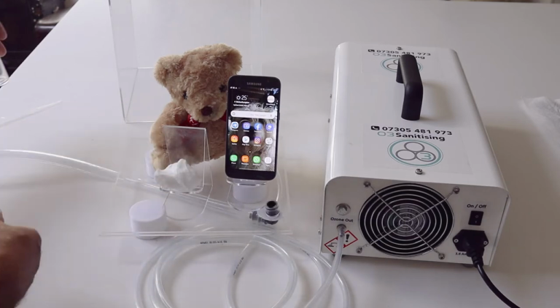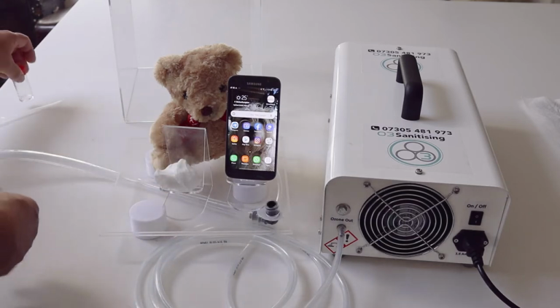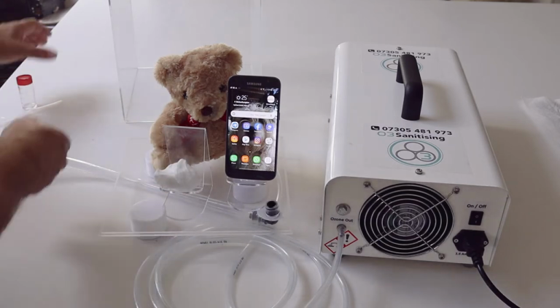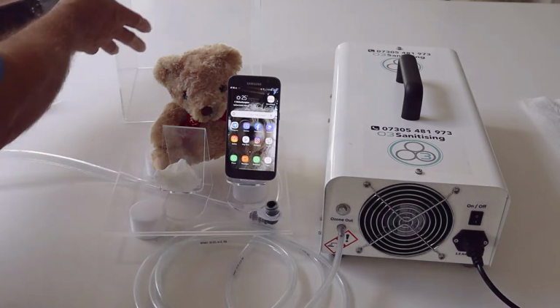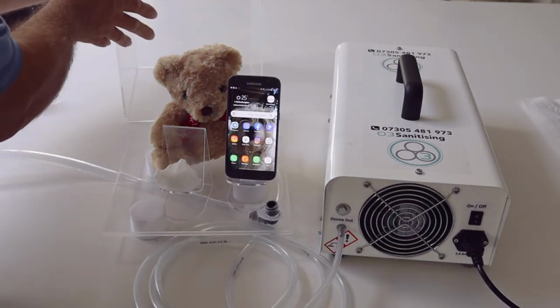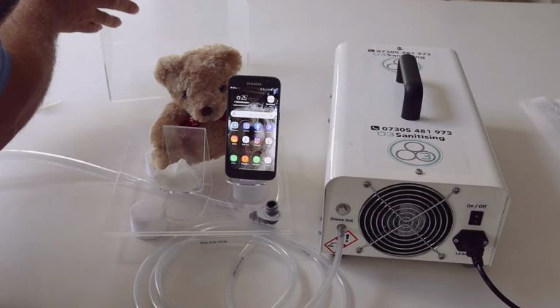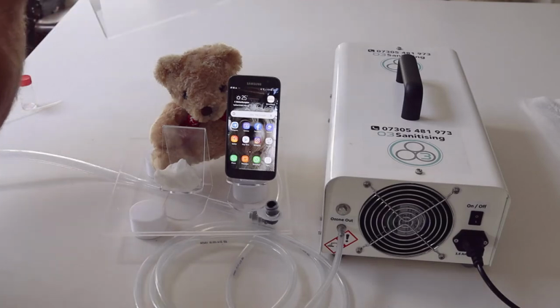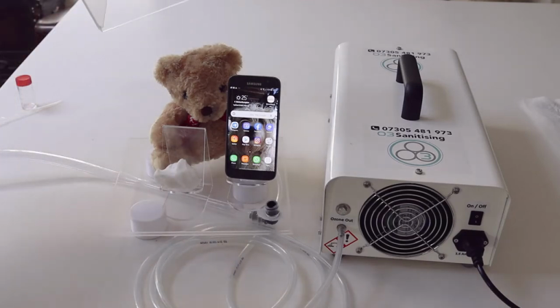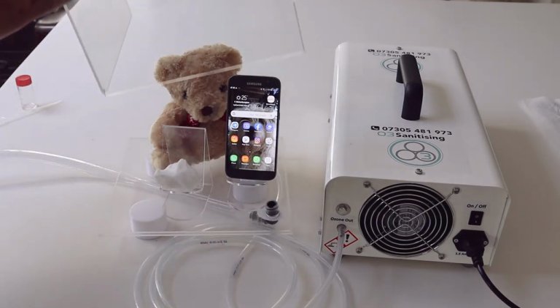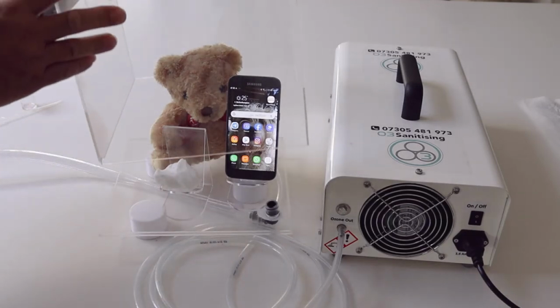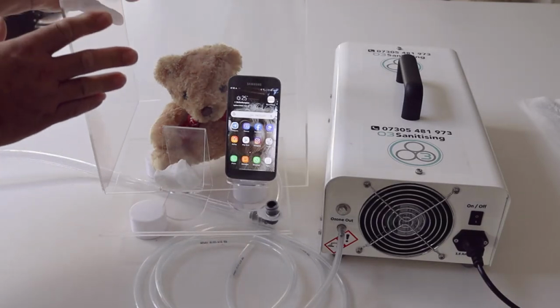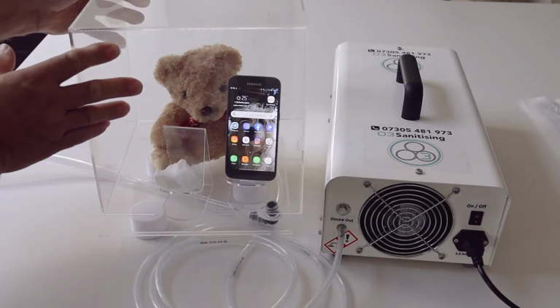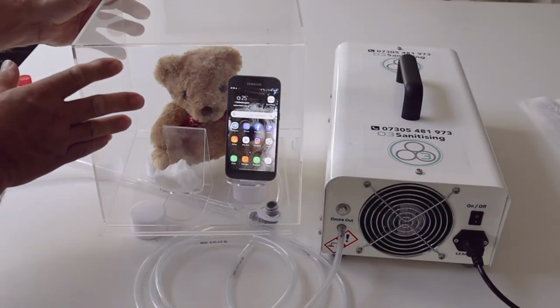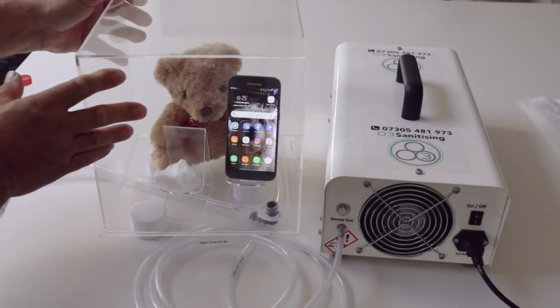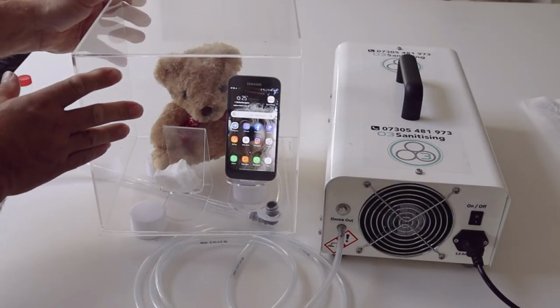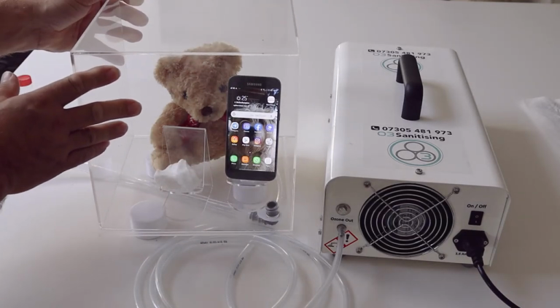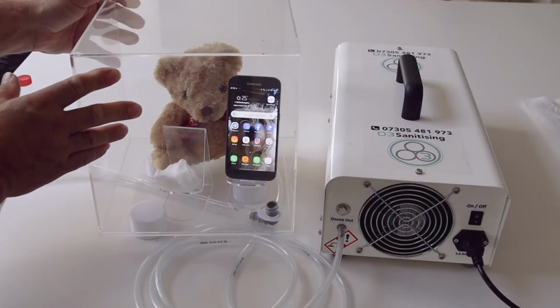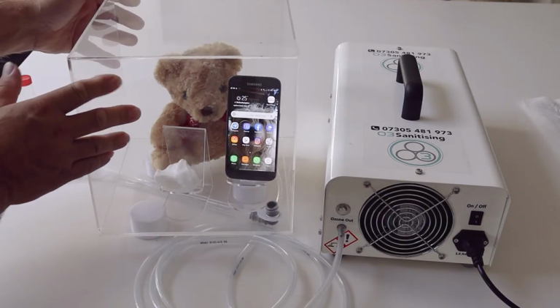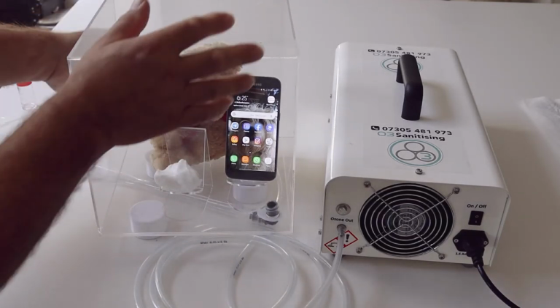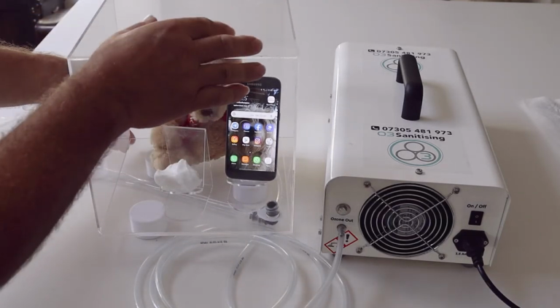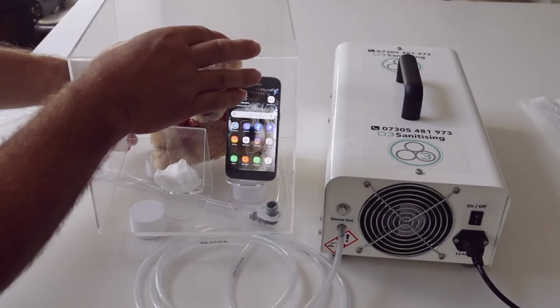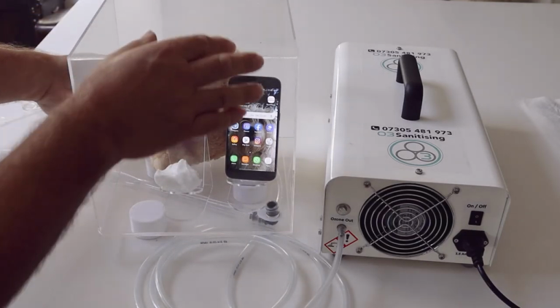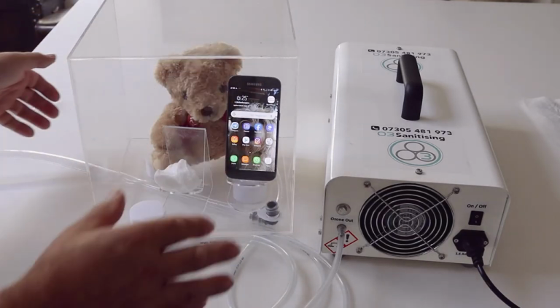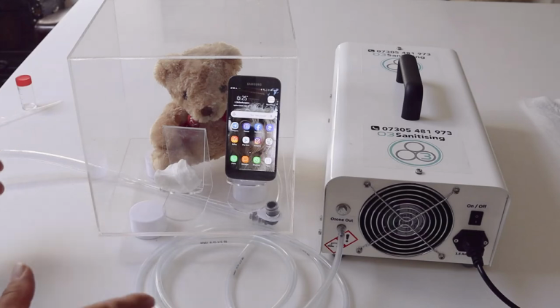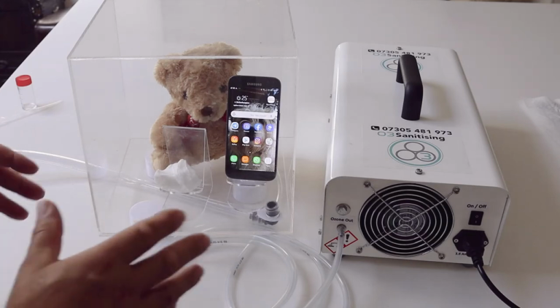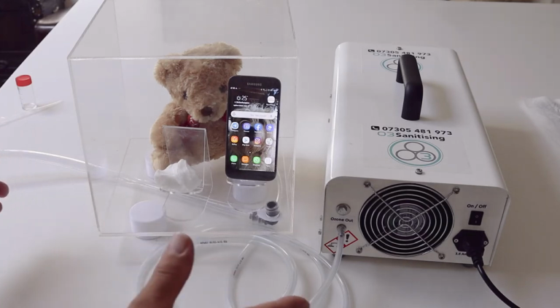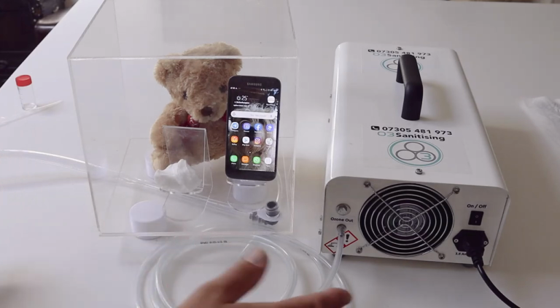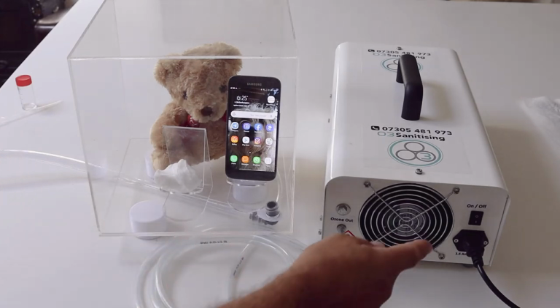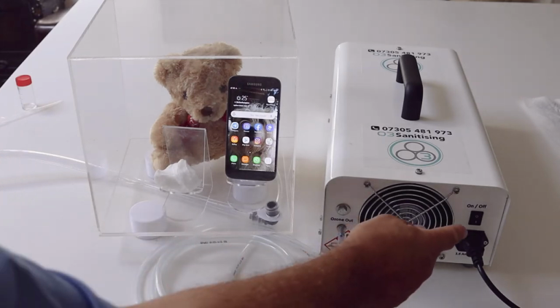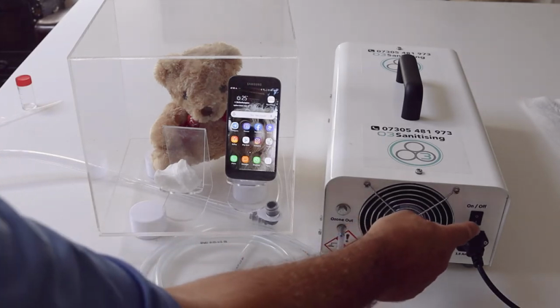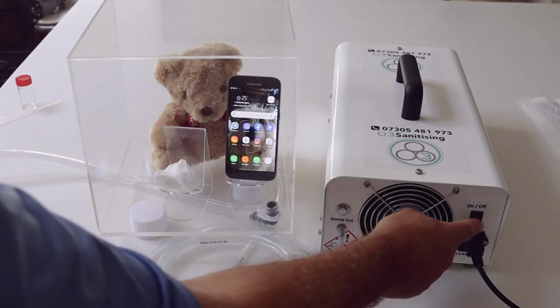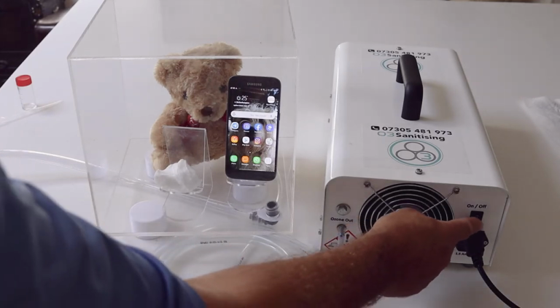The whole thing is then contained inside a Perspex box. Once it's set up, we then turn the ozone generator on.